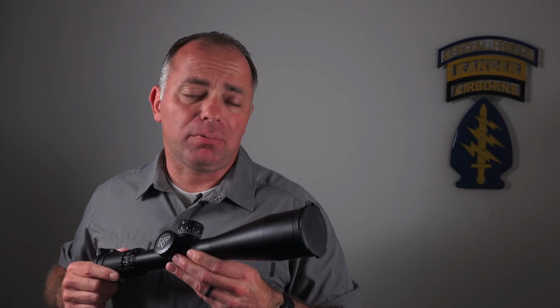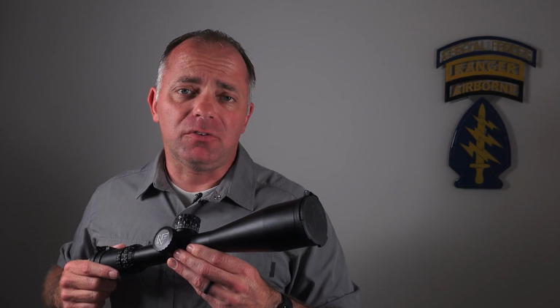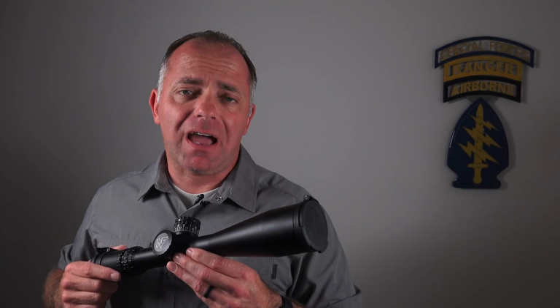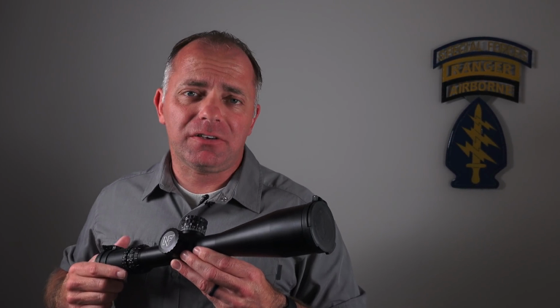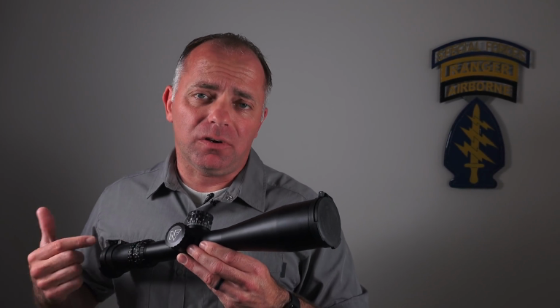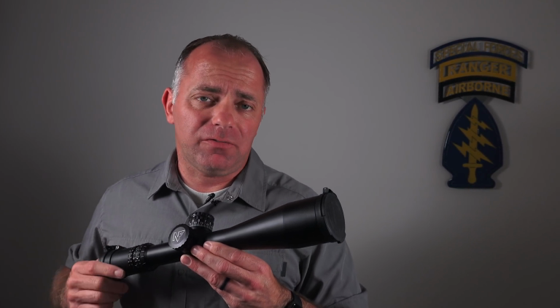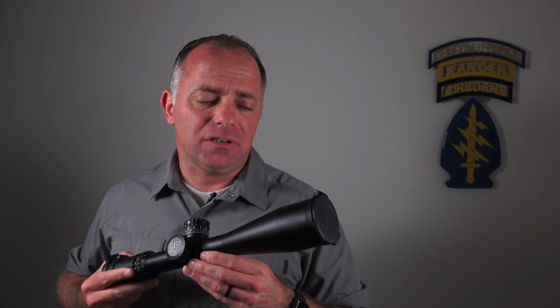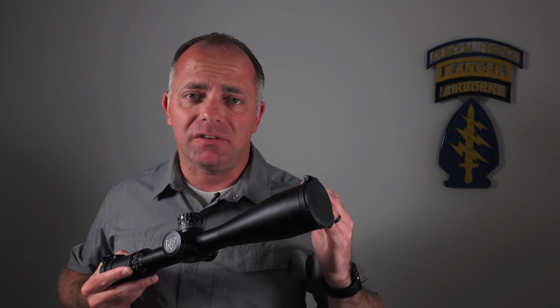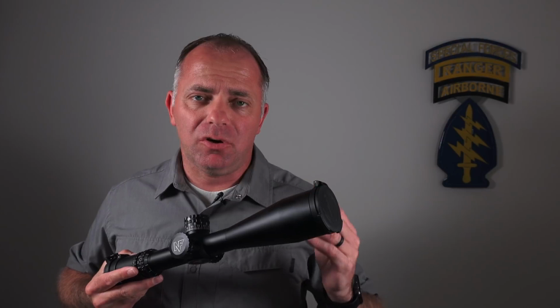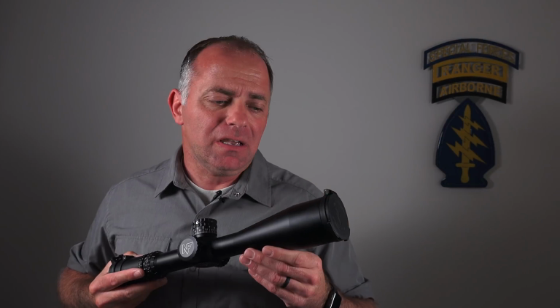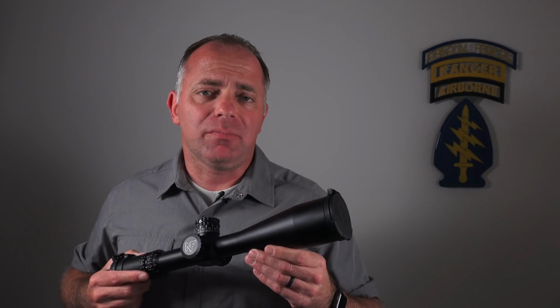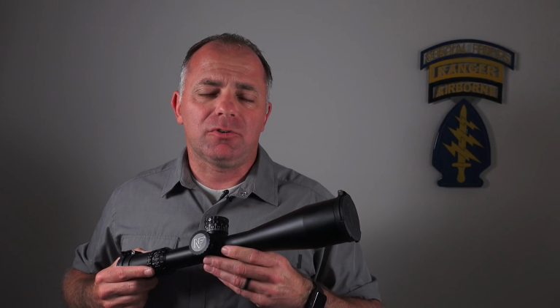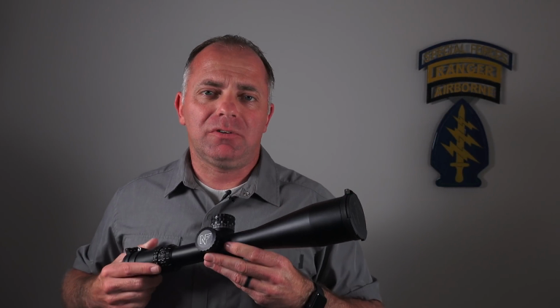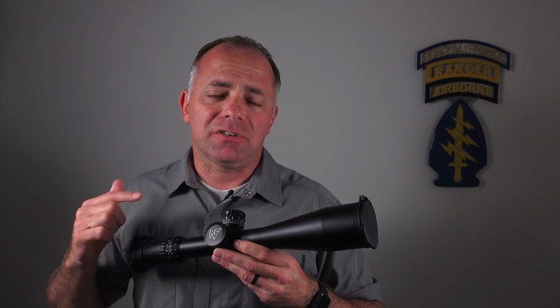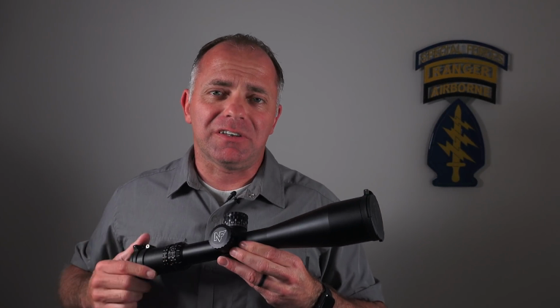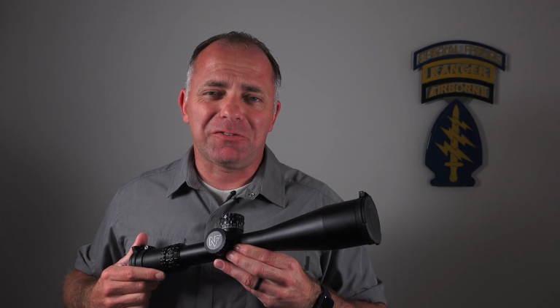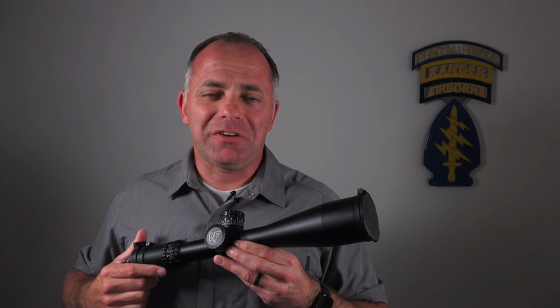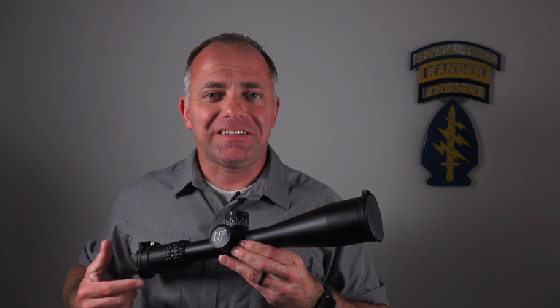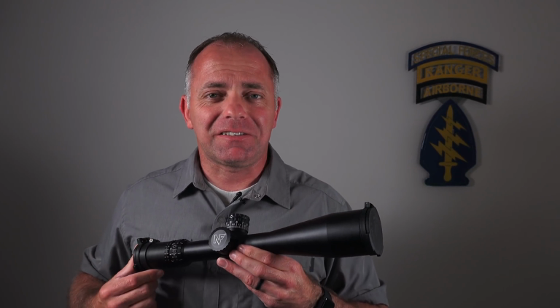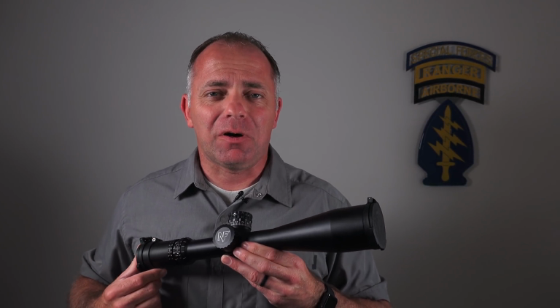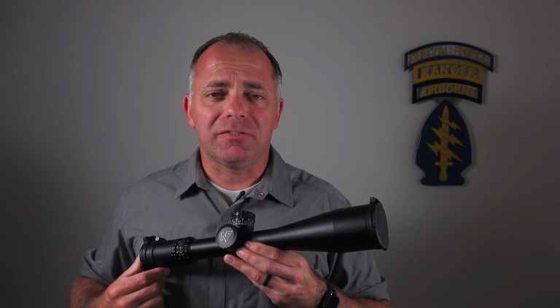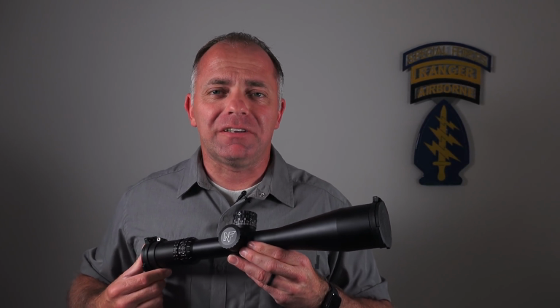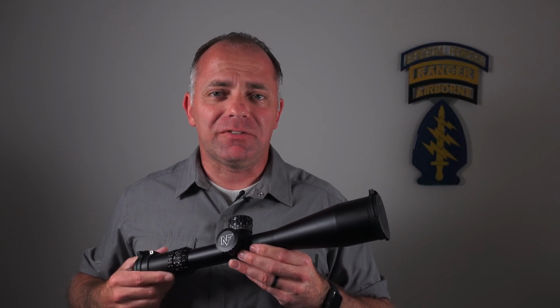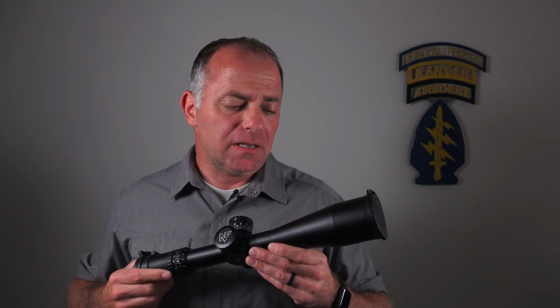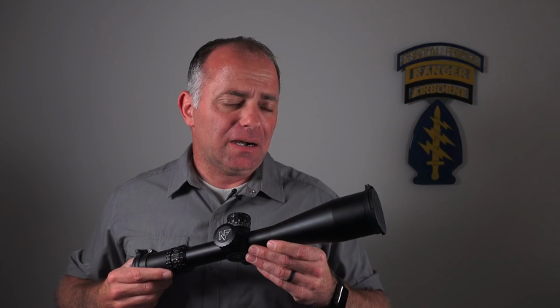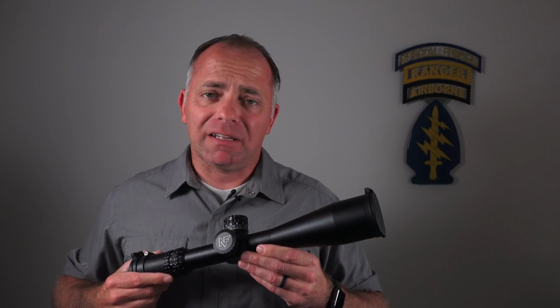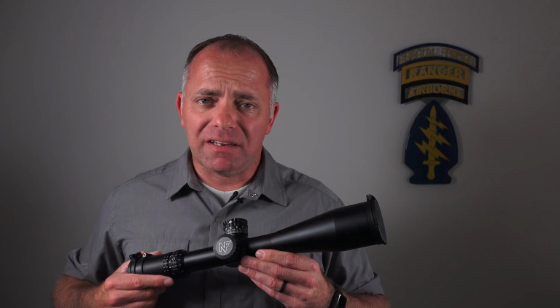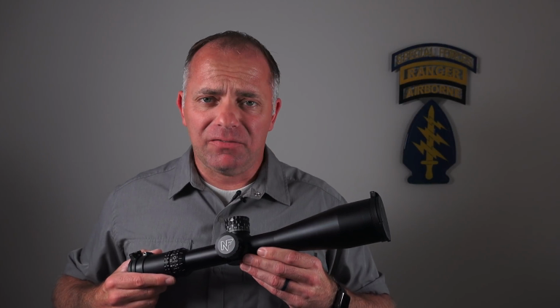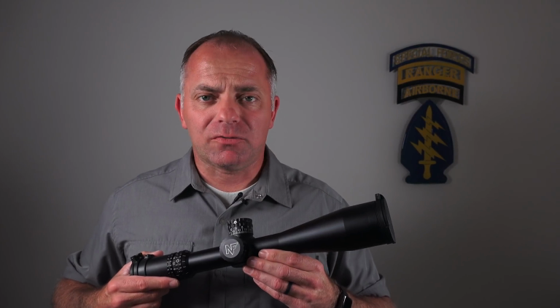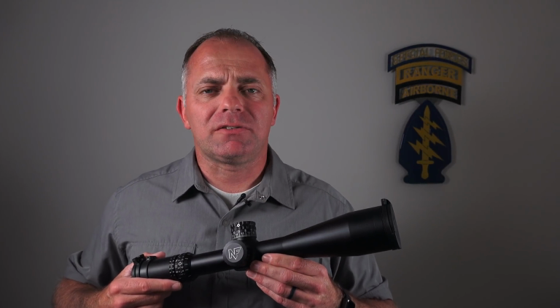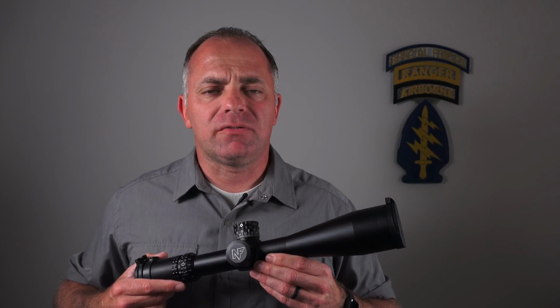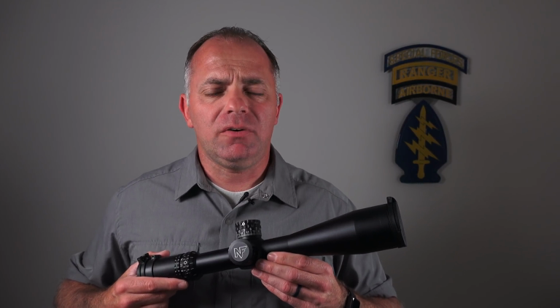Those are a couple of unique aspects of what Nightforce does to their scopes to make them durable, so that you don't have to worry if that thing takes a bit of a beating in the field. I'd like to thank Nightforce for sponsoring this video.